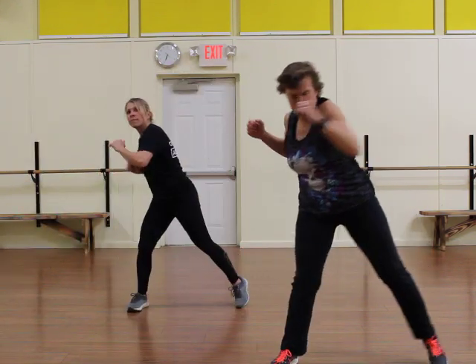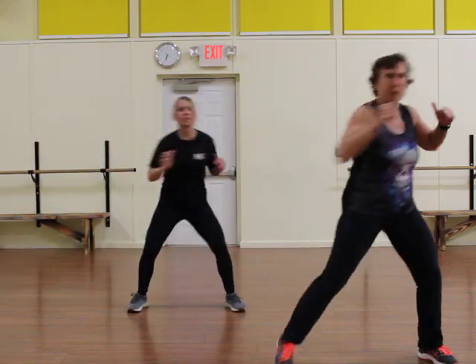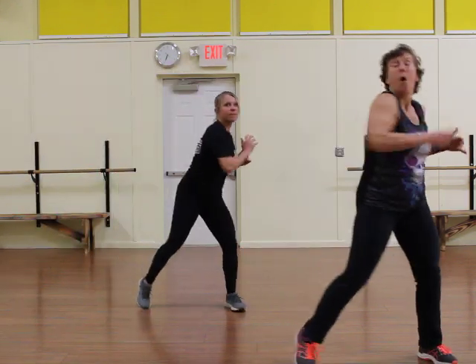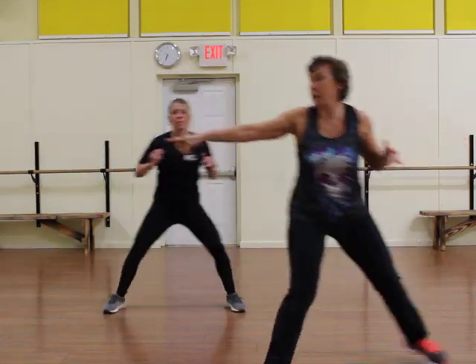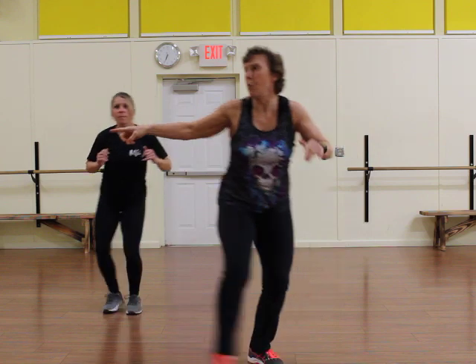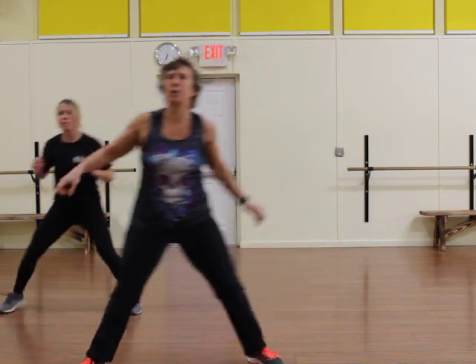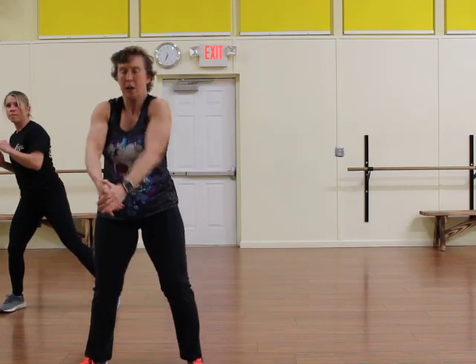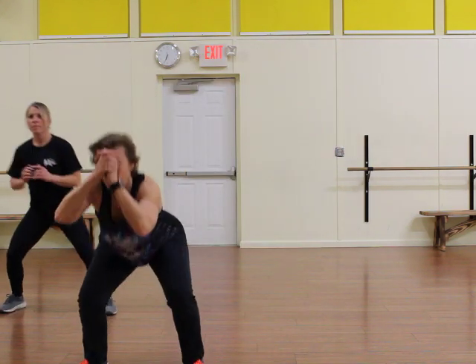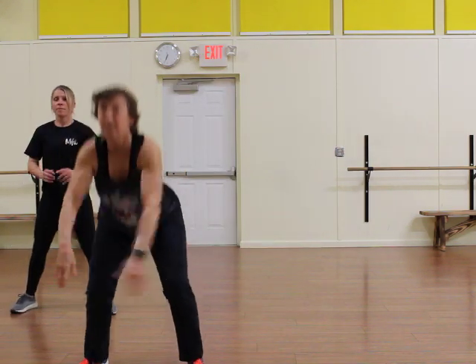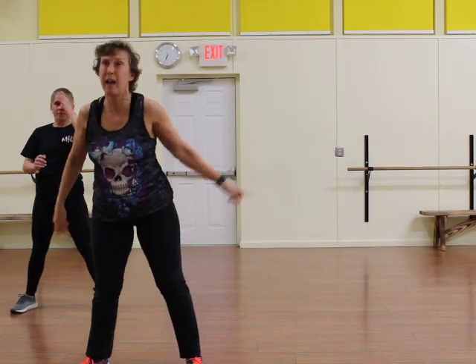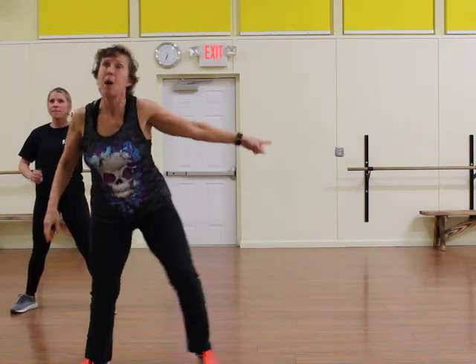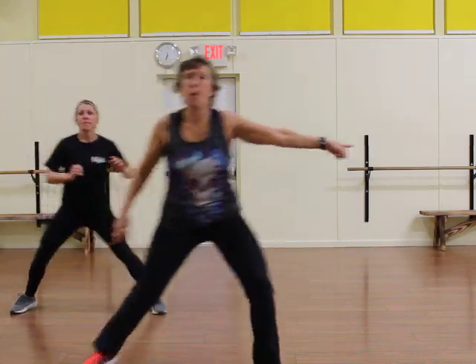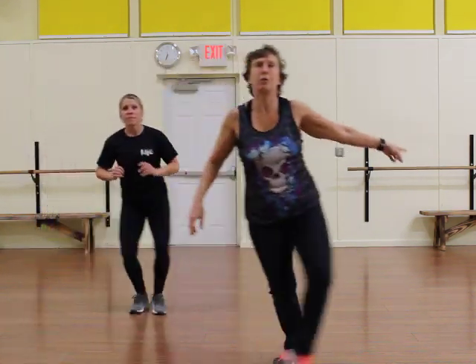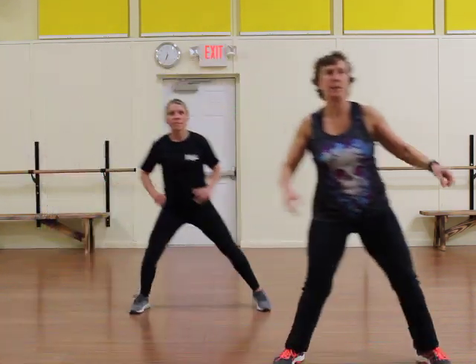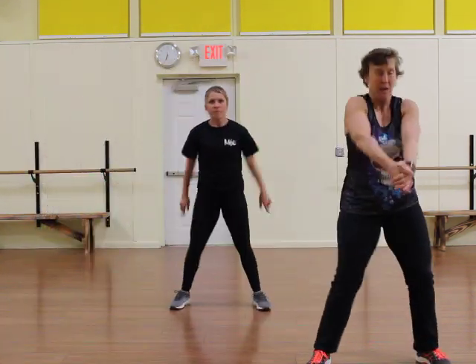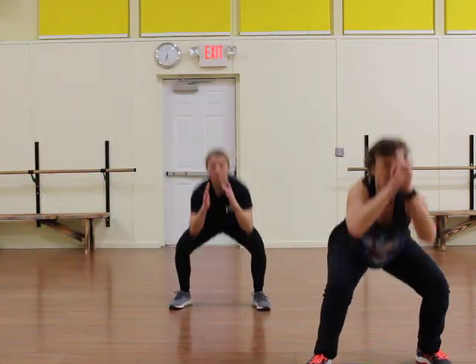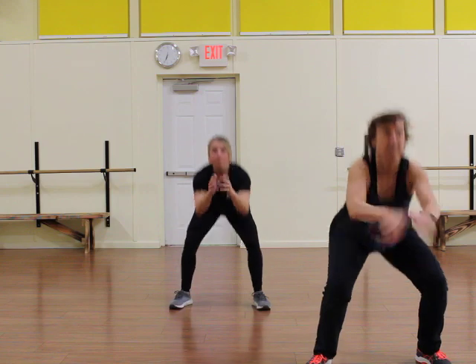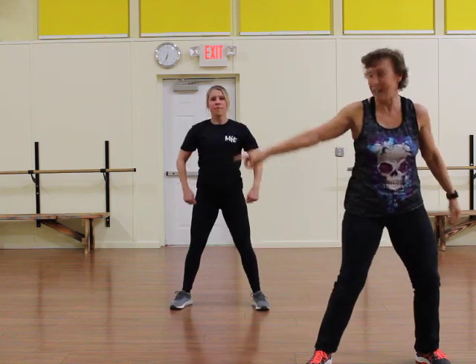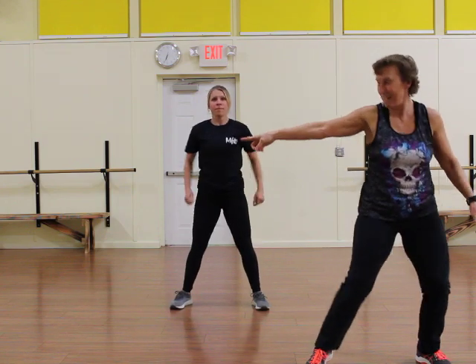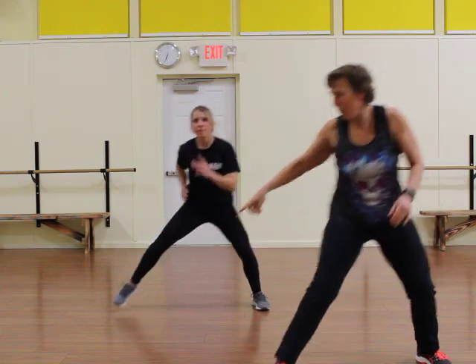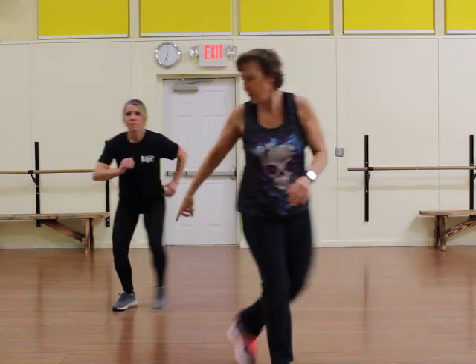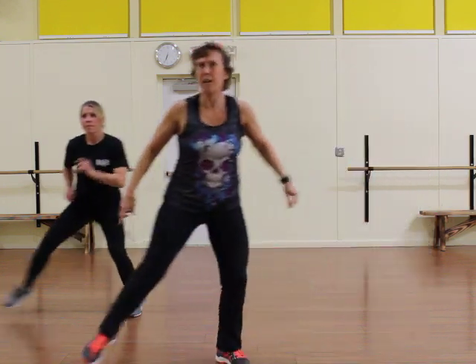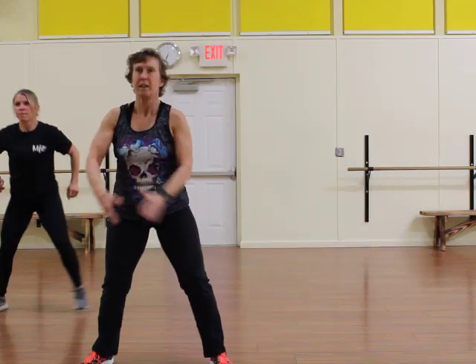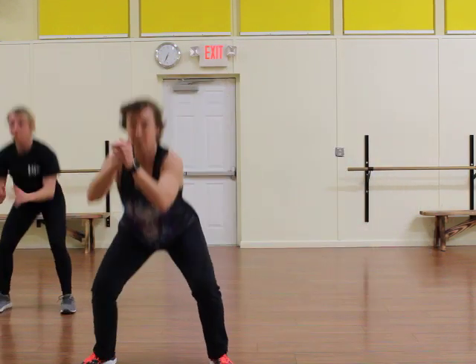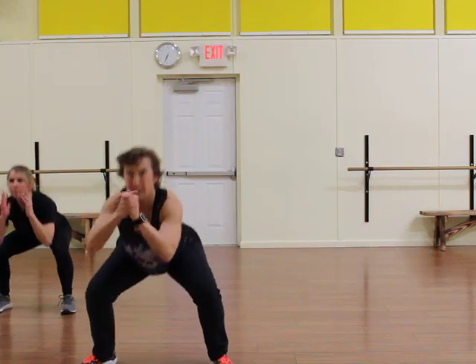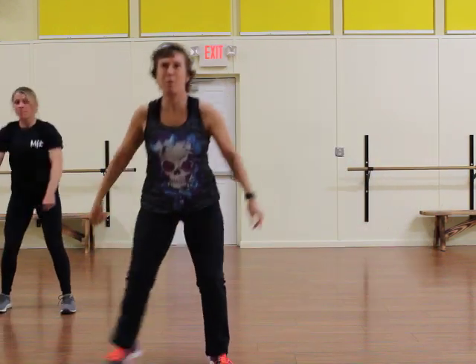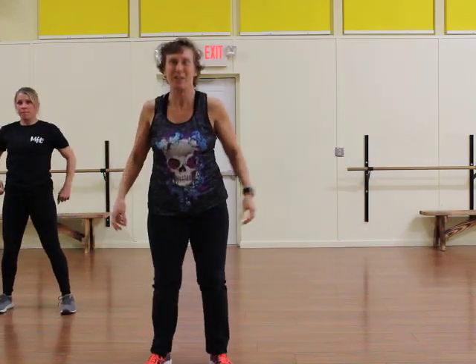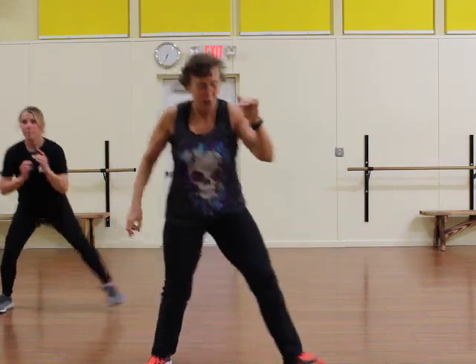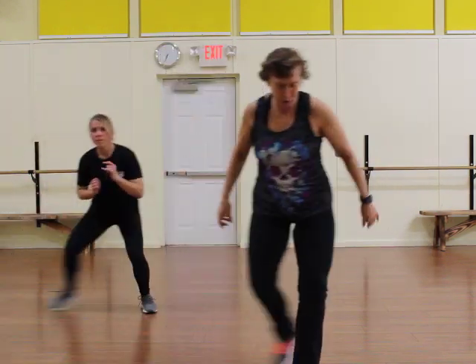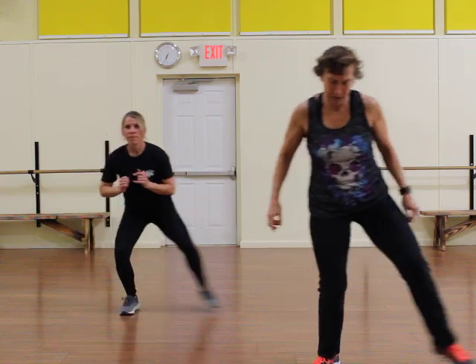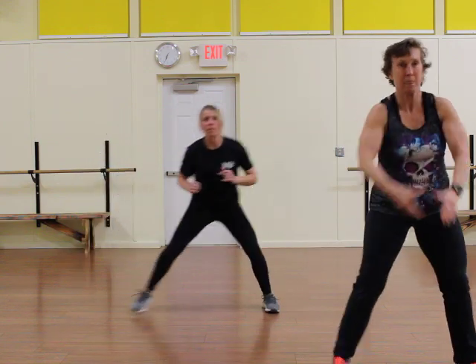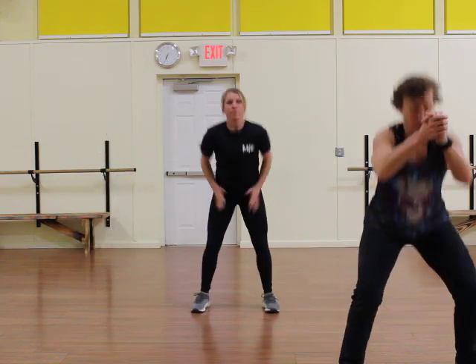Let's add it to the one, two, three — now watch. Squat. Okay? One, two, three, and a squat. Do it again — one, two, three, and a squat. One more — one, two, three, and a squat.